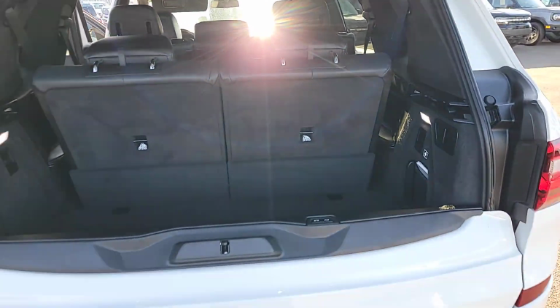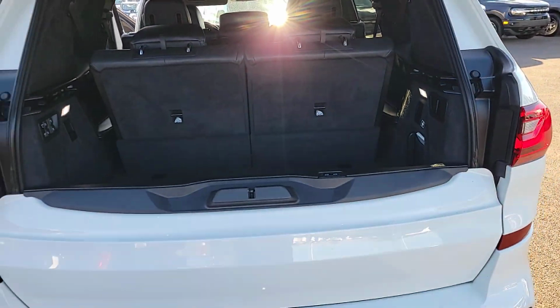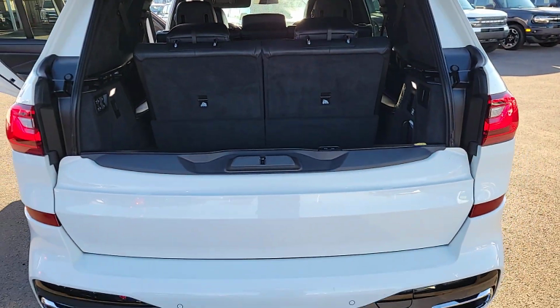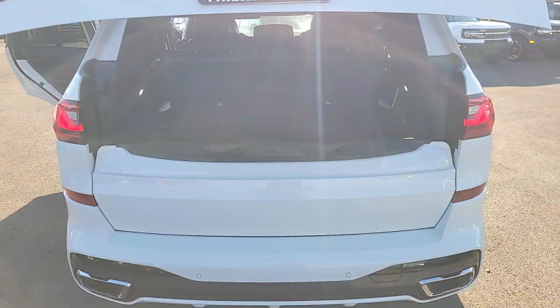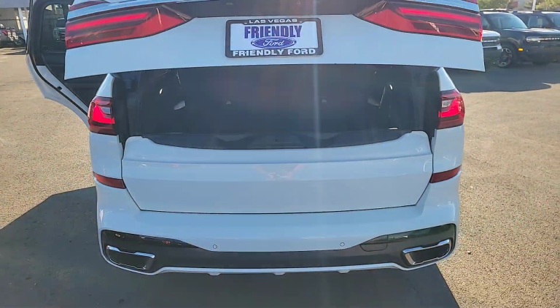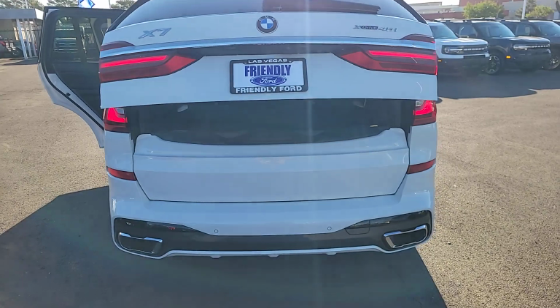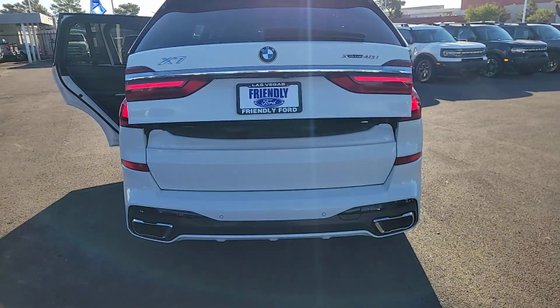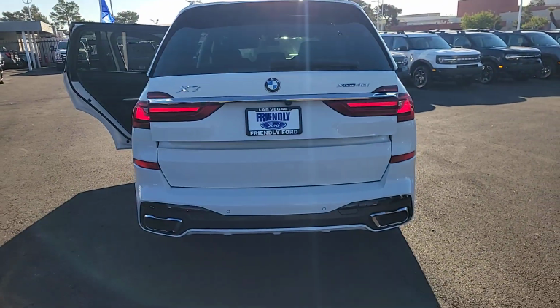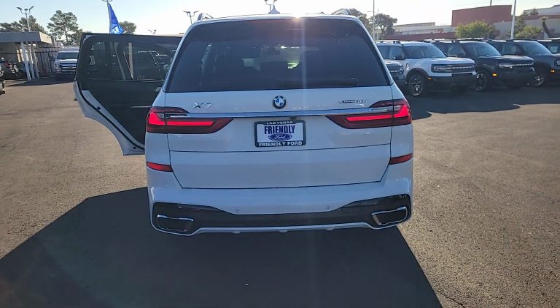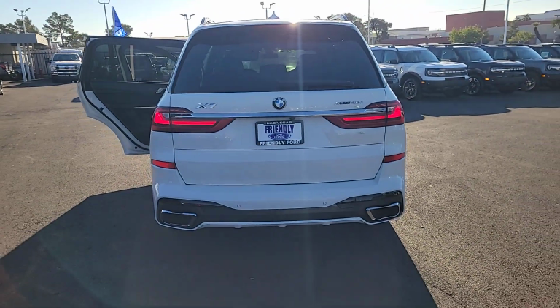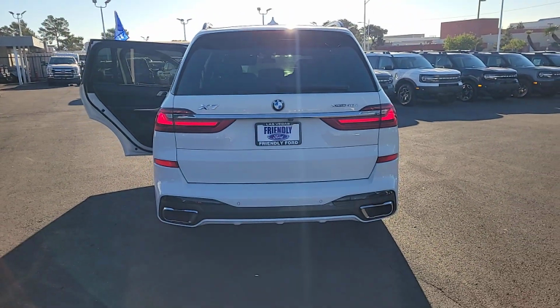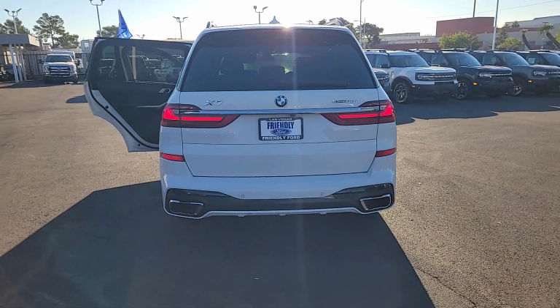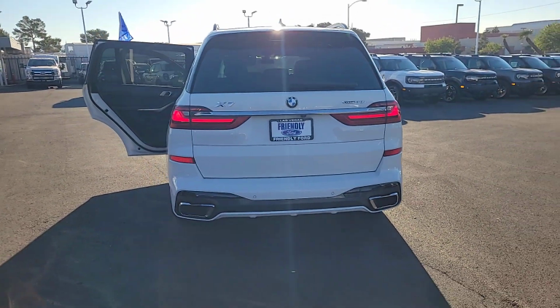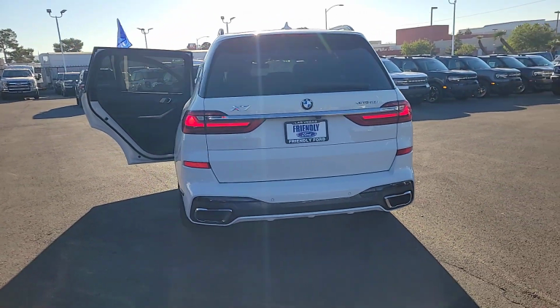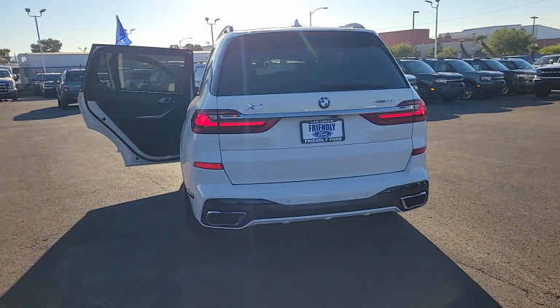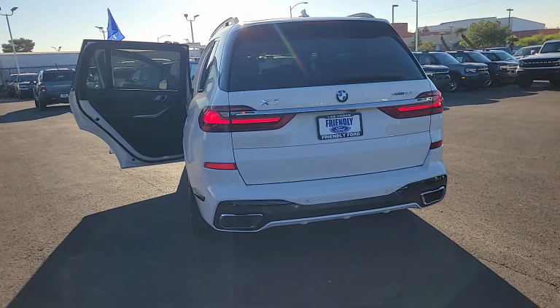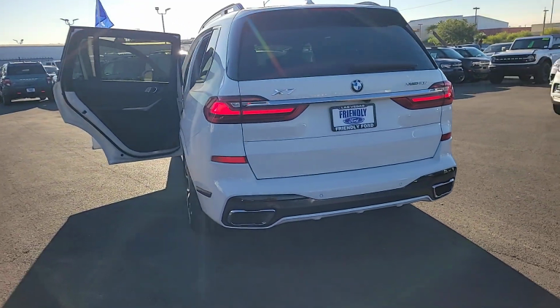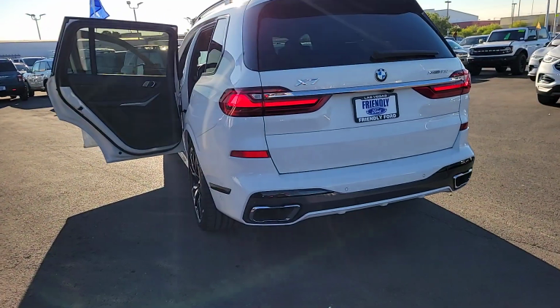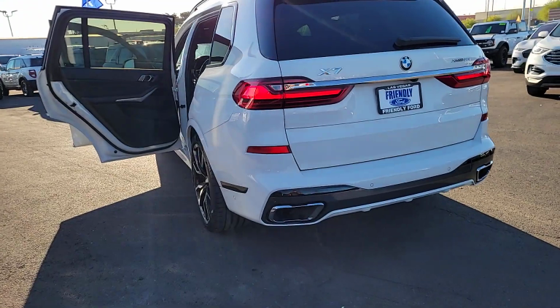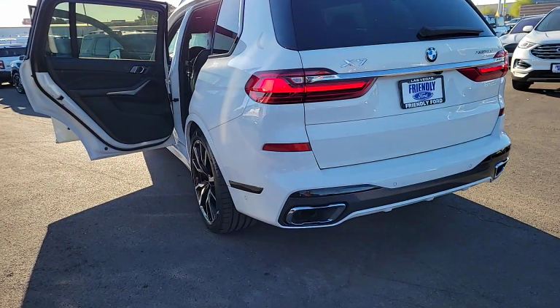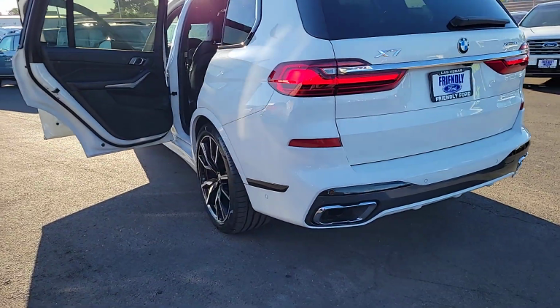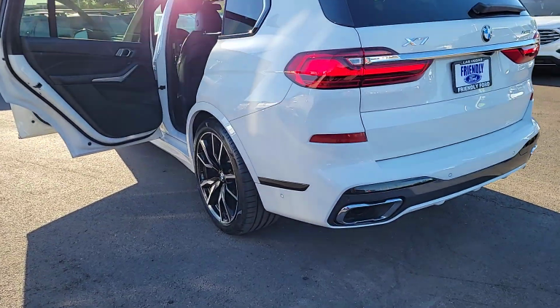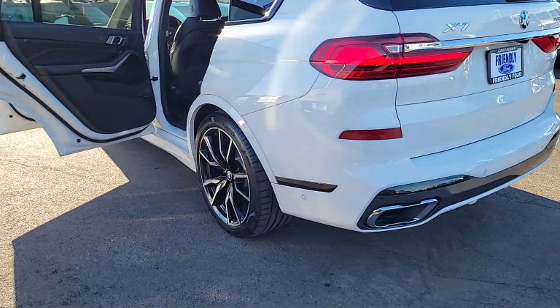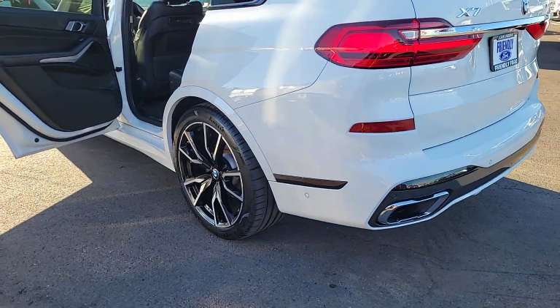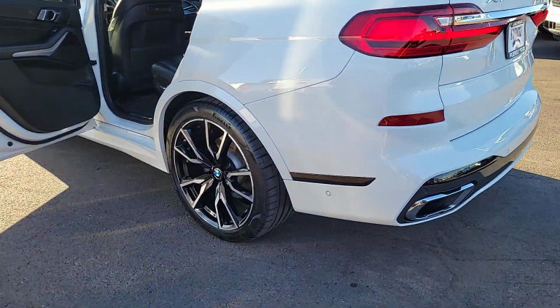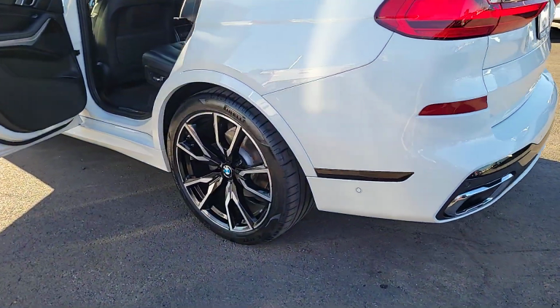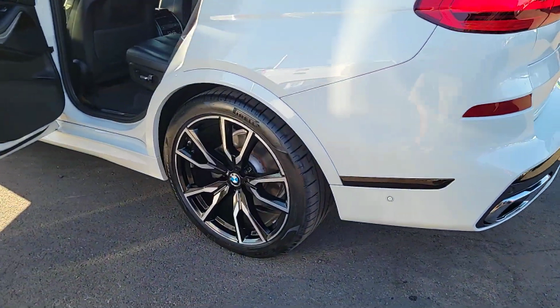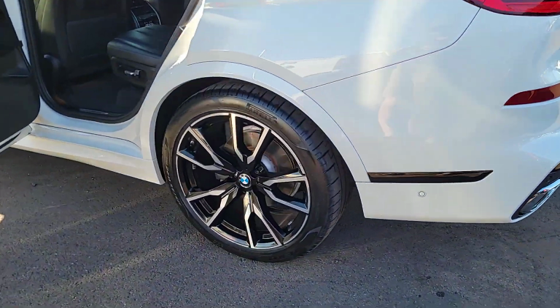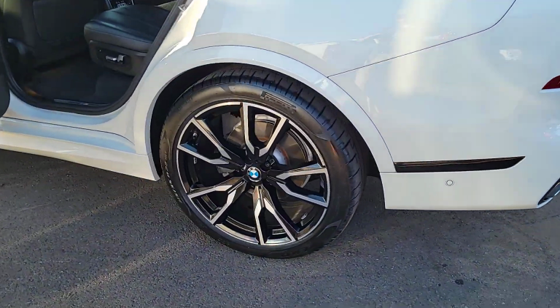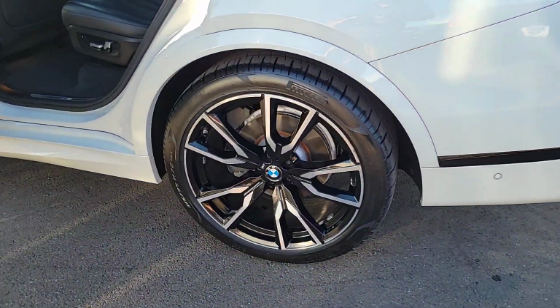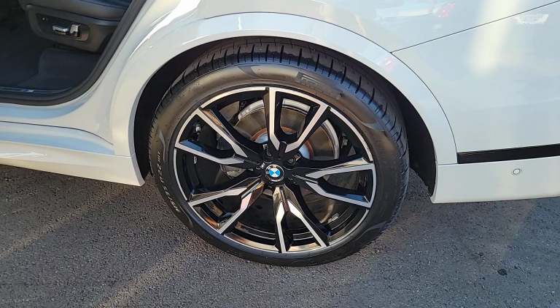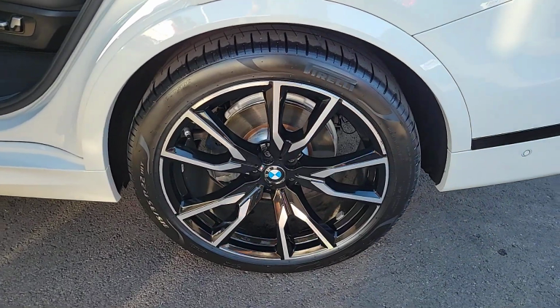Apple CarPlay and Android Auto, Navigation System, Keyless Entry, Moonroof, Heated Driver Seat, Power Passenger Seat, Backup Camera, Satellite Radio, Heated Mirrors, Fog Lamps.